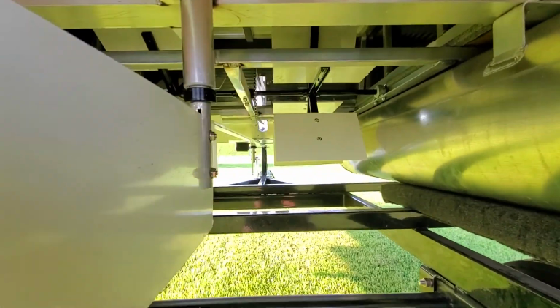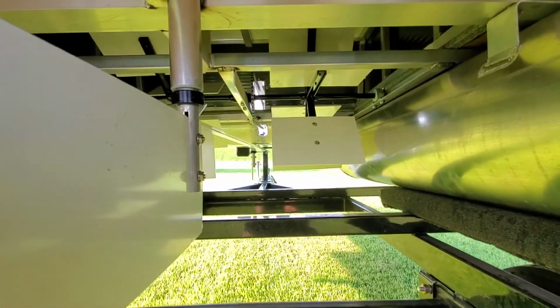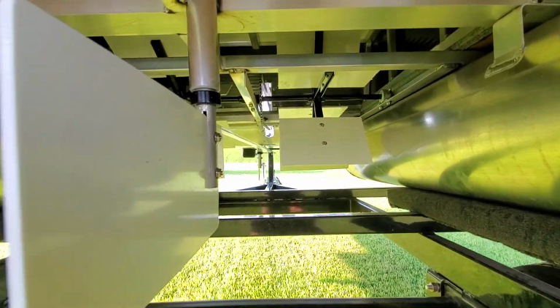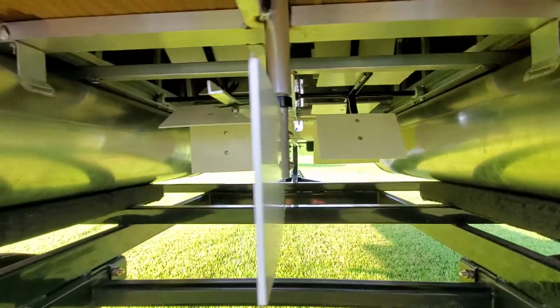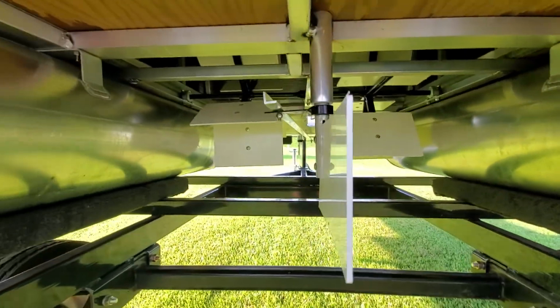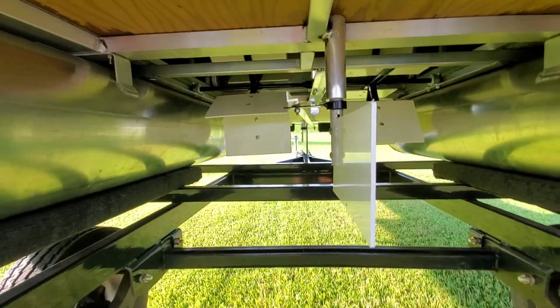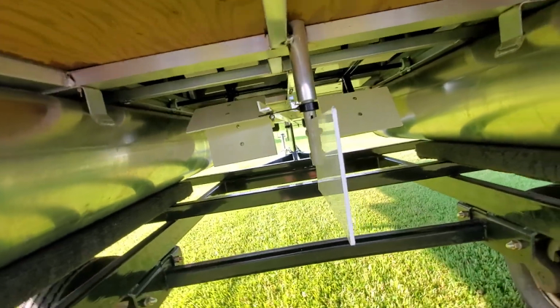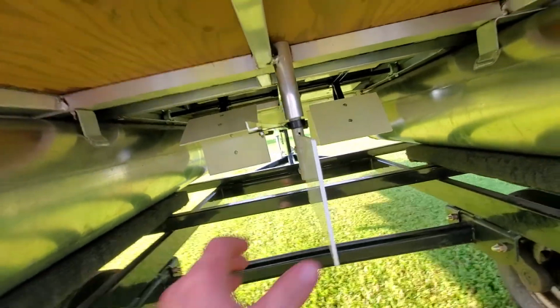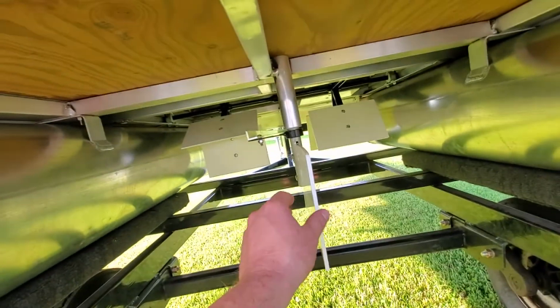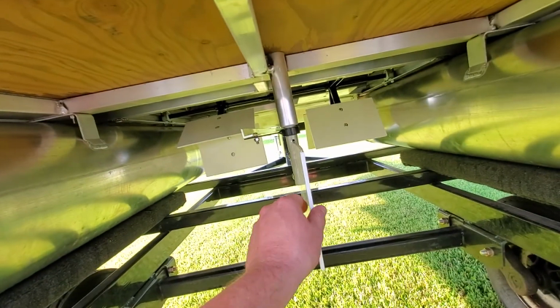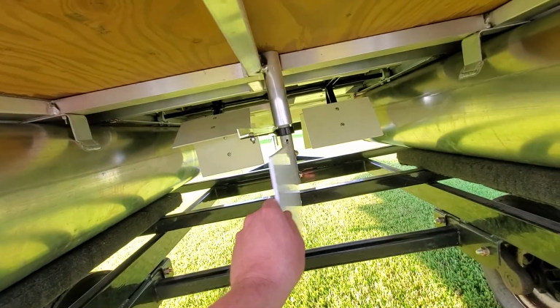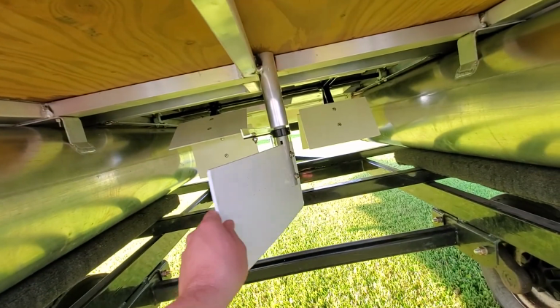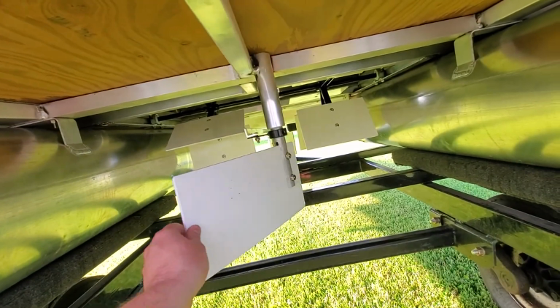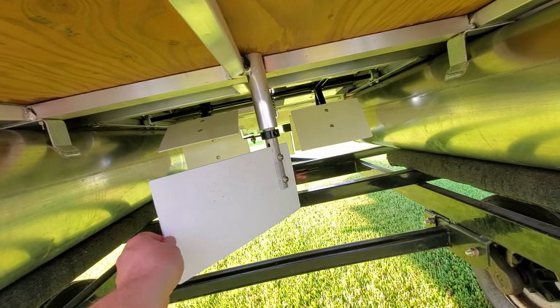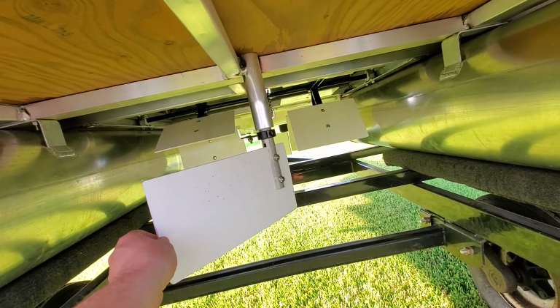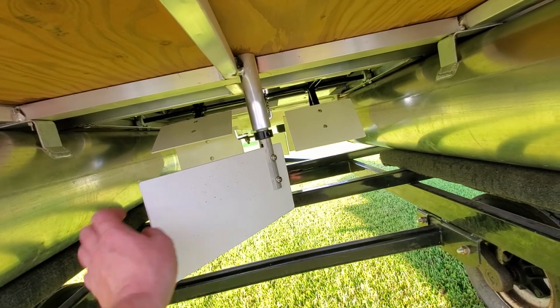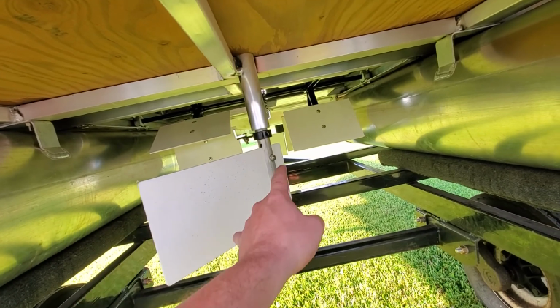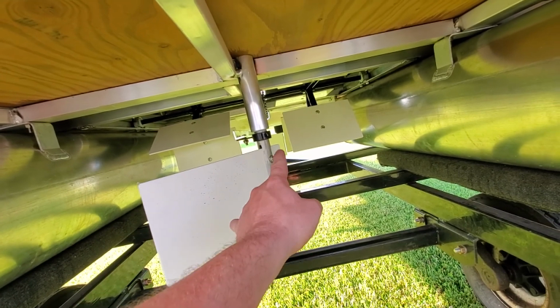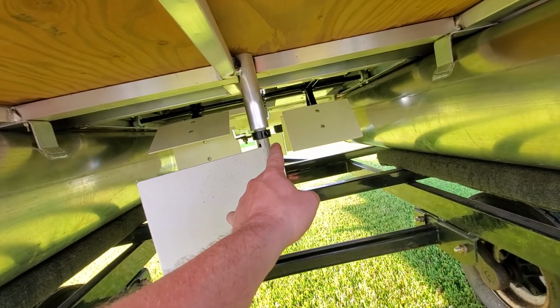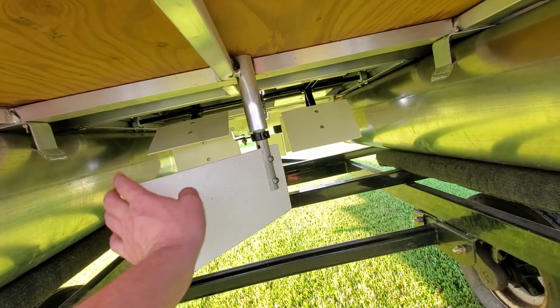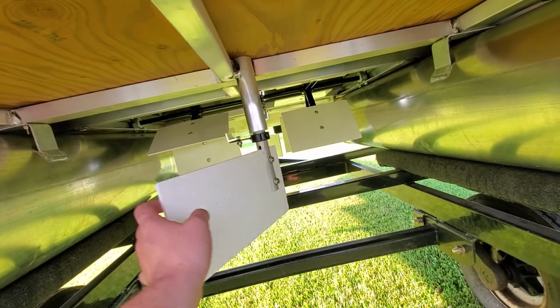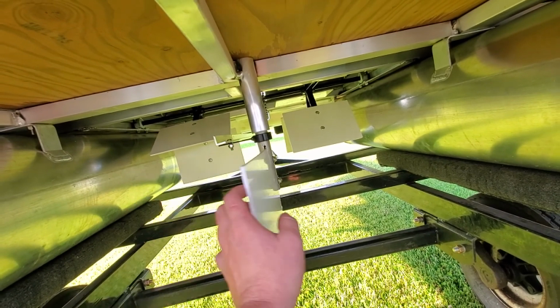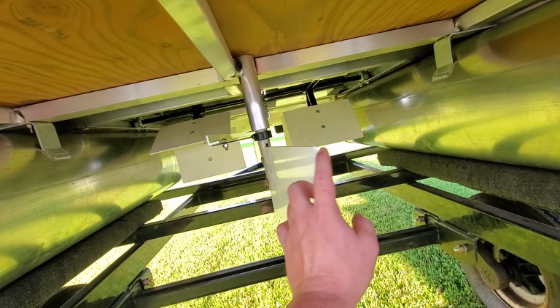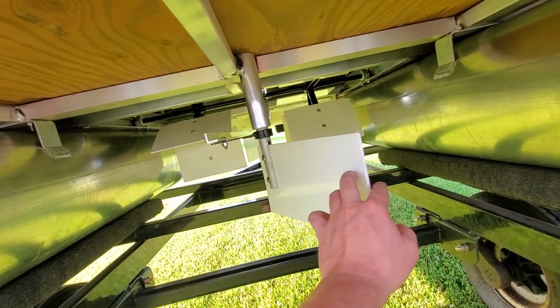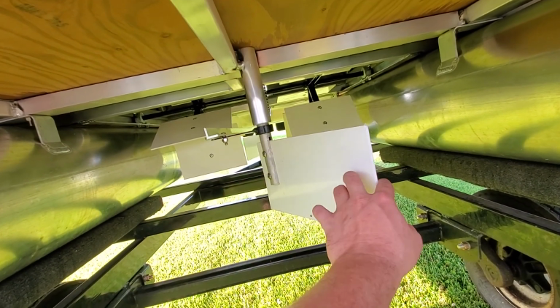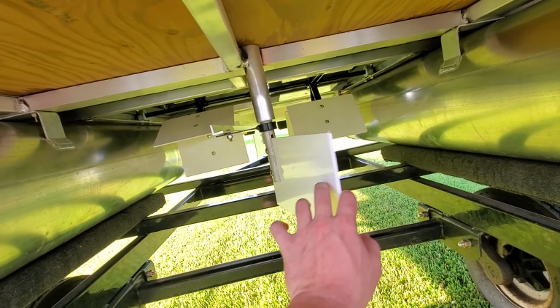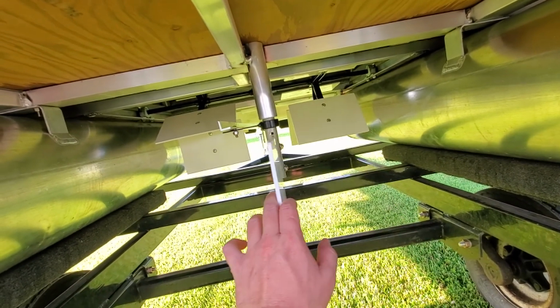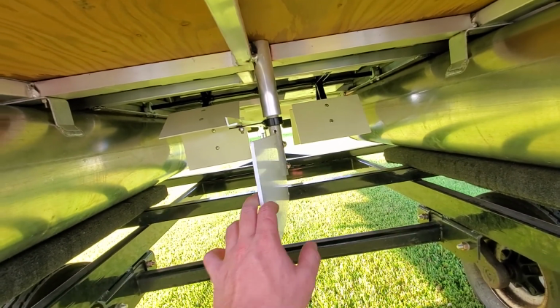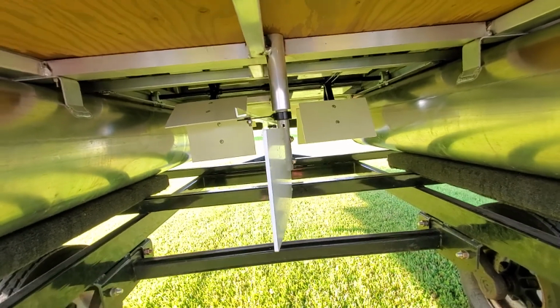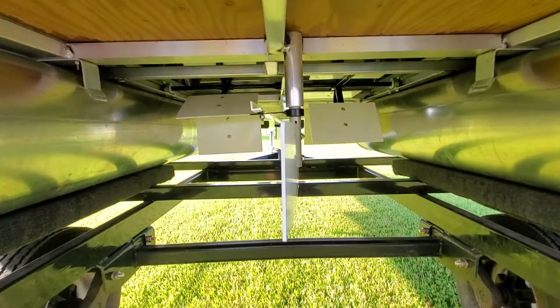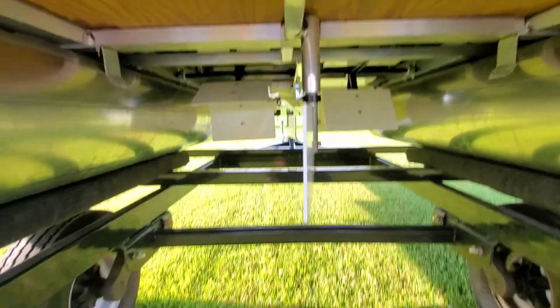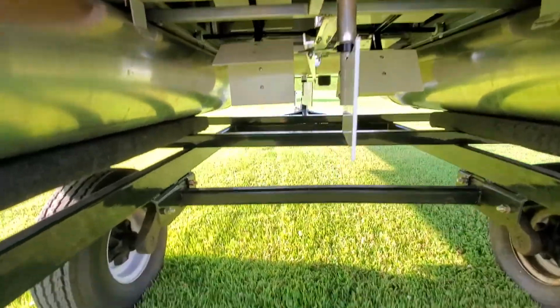That's the paddle setup there. Here's our double rudder system. As I turn, you can see the one up front turning as well. It allows you to turn sharper with these boats.